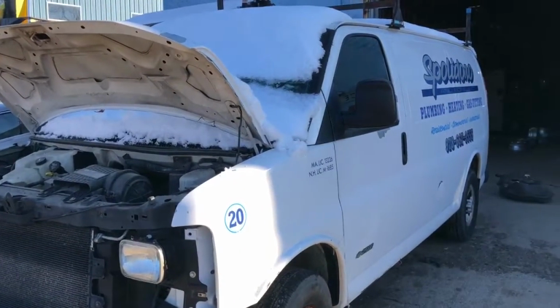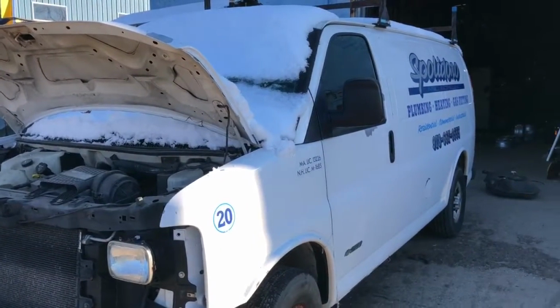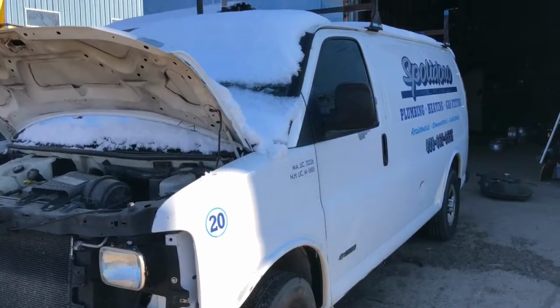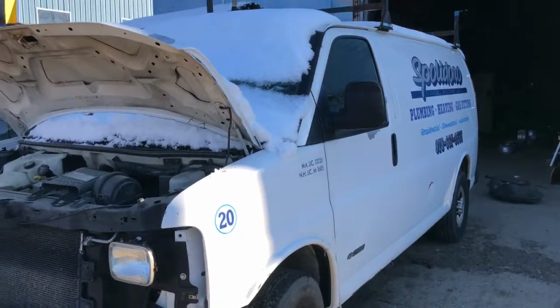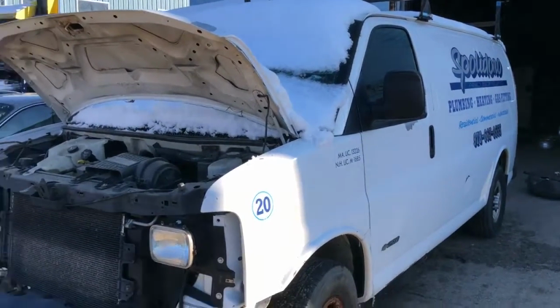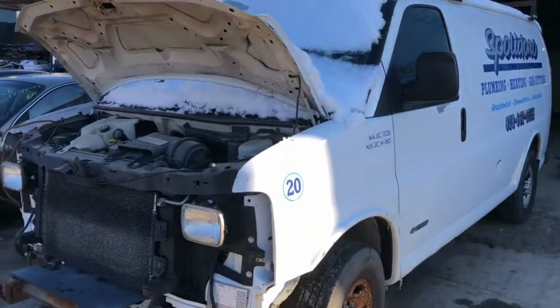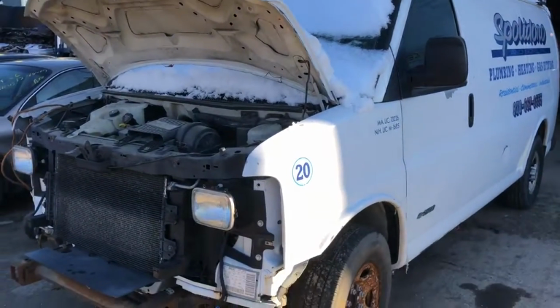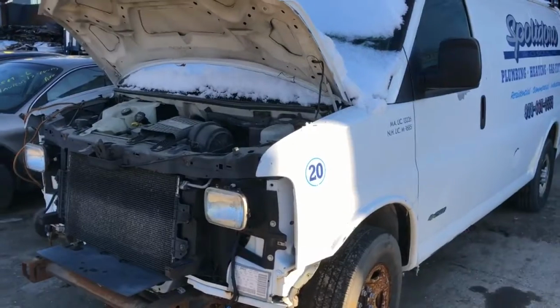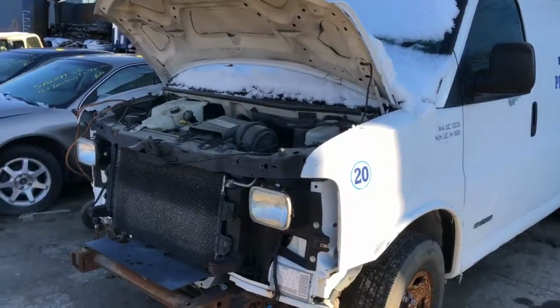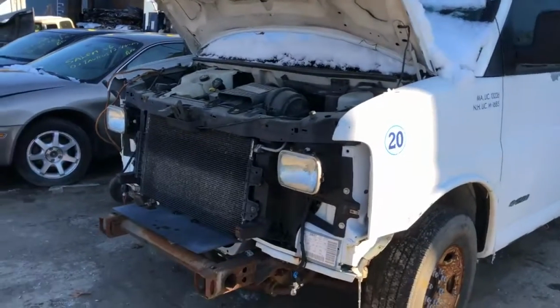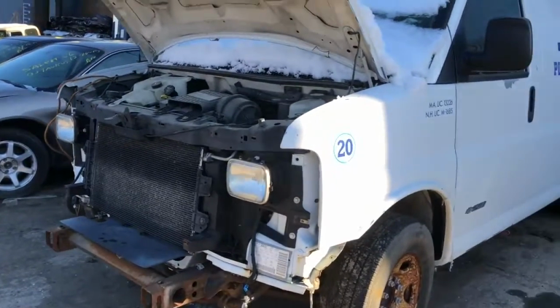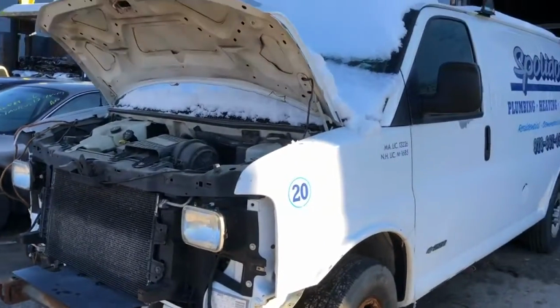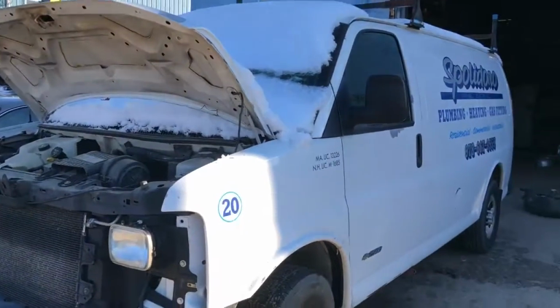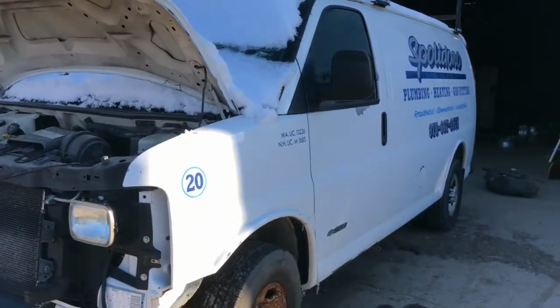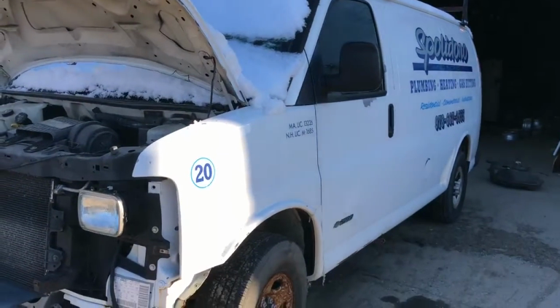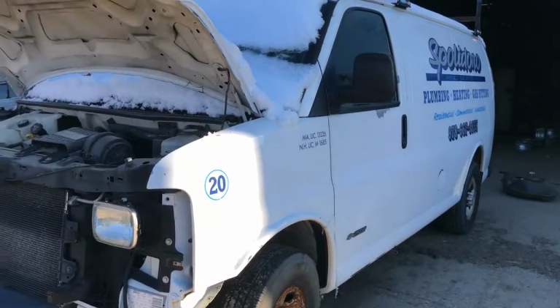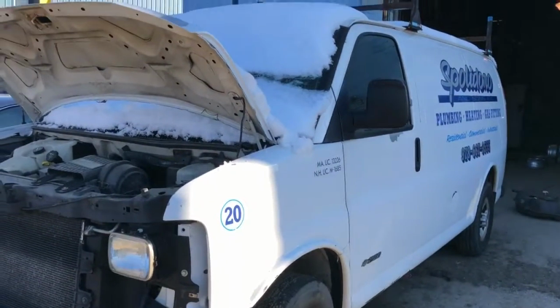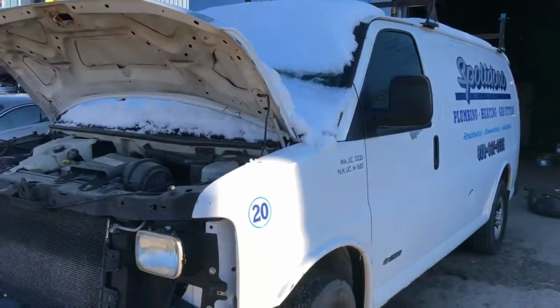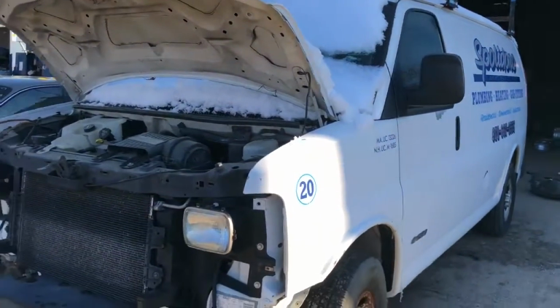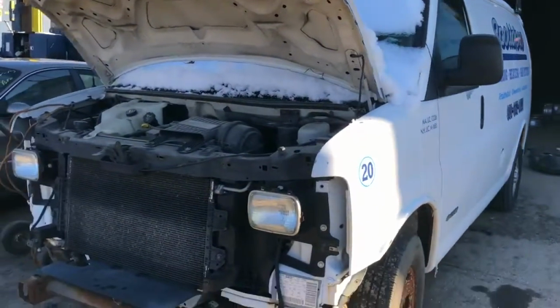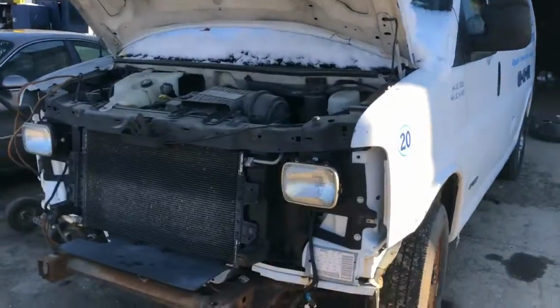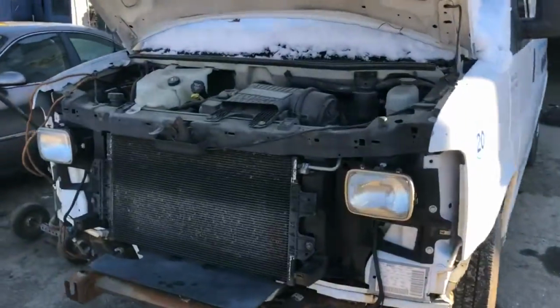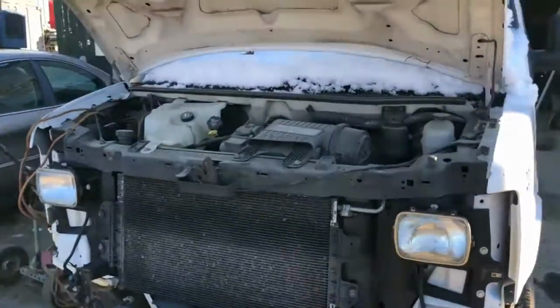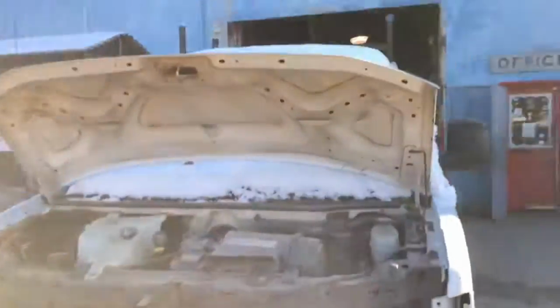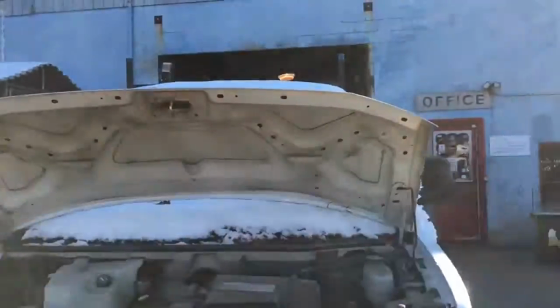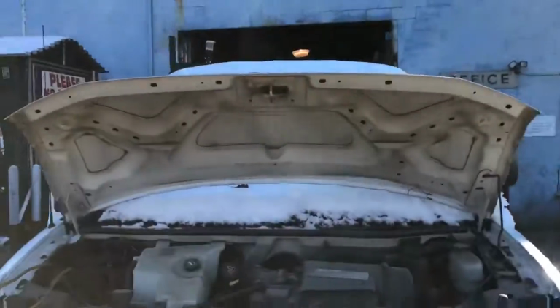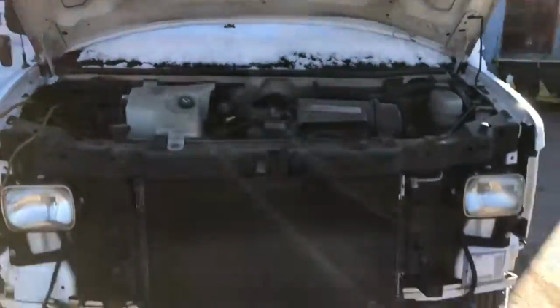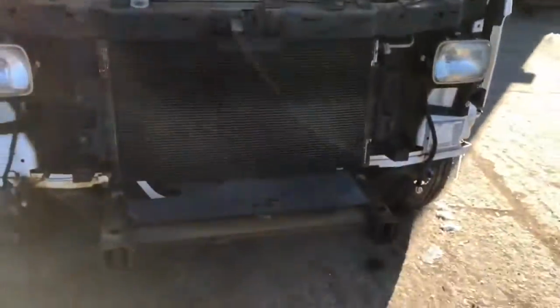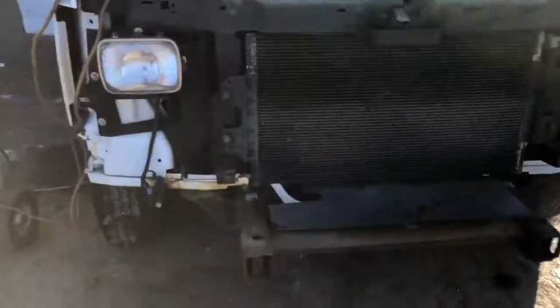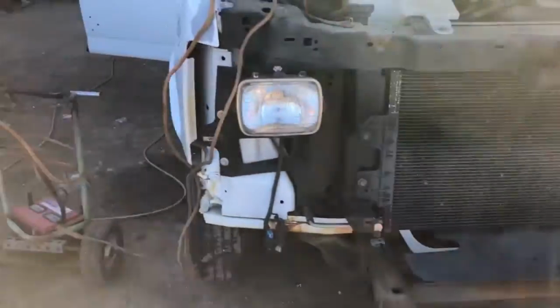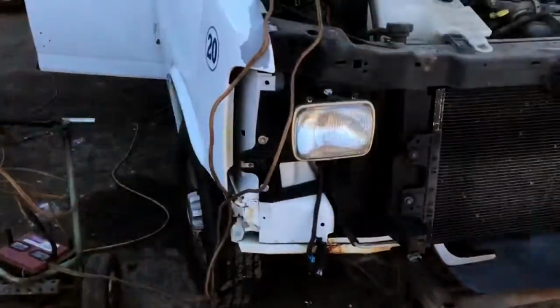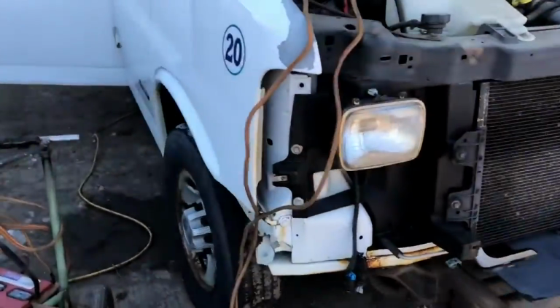2005 Chevy 2500 van, 4.8 liter, runs good. Looks like it's got a decent front door. Fender is rough. It's got a good hood. Radiator support.